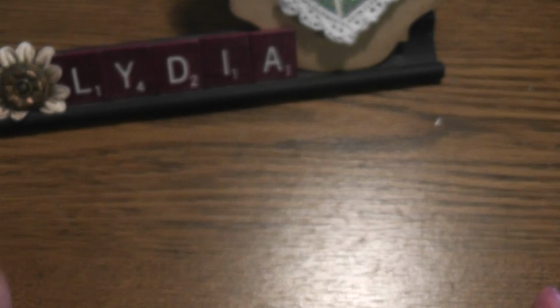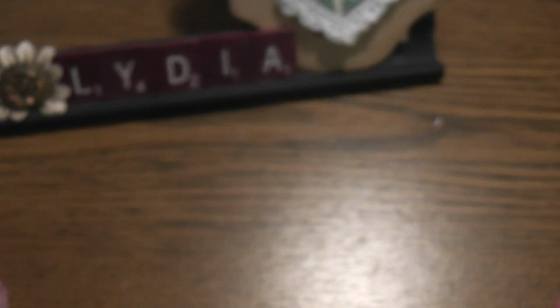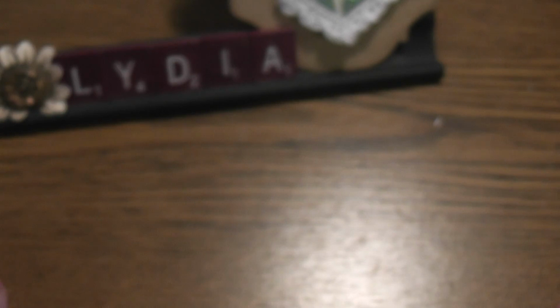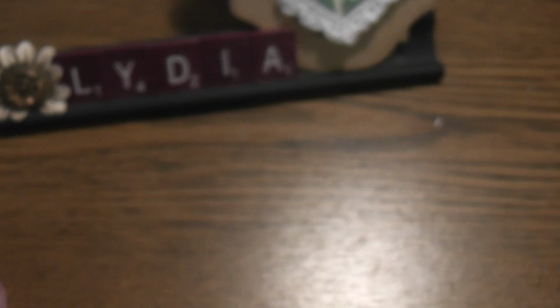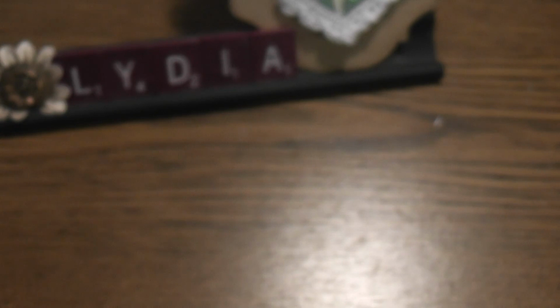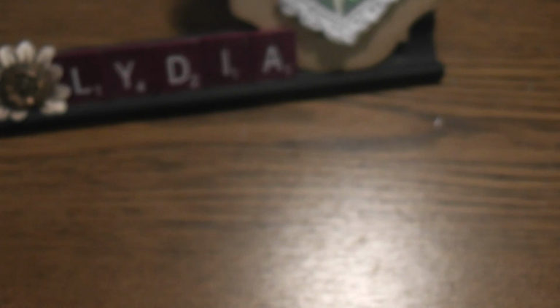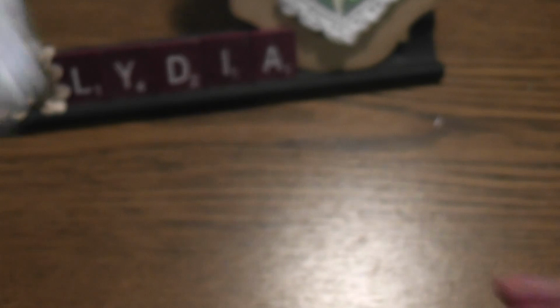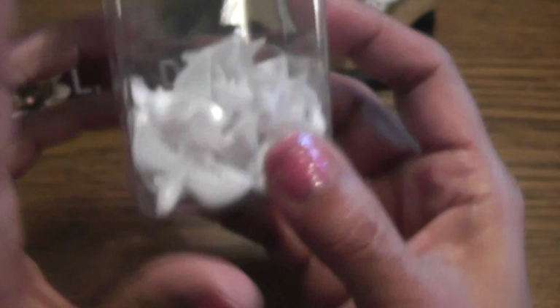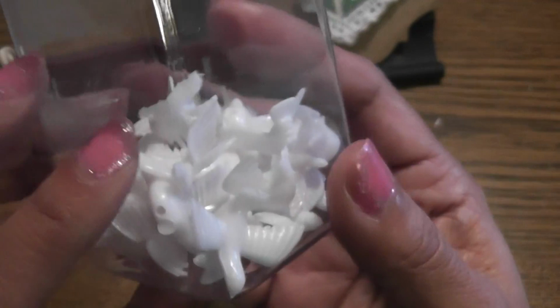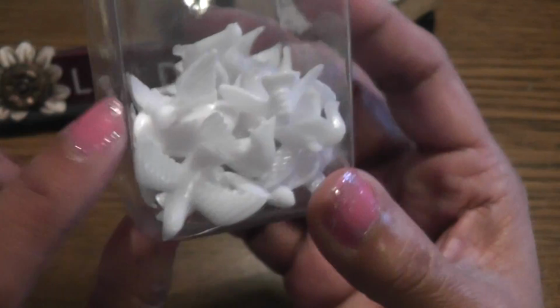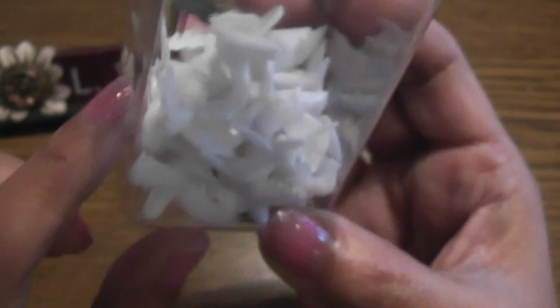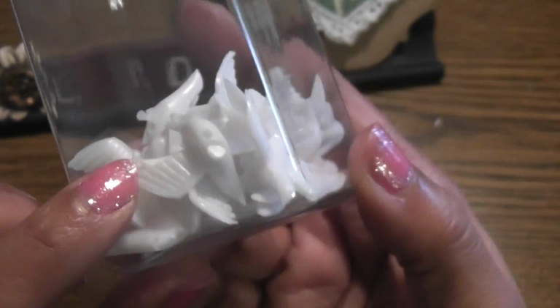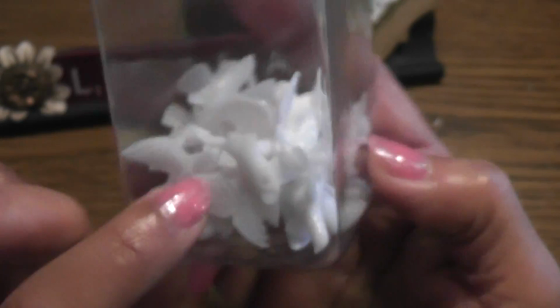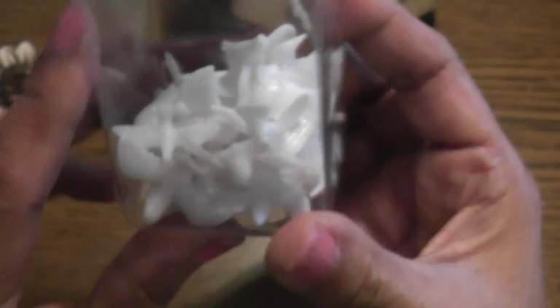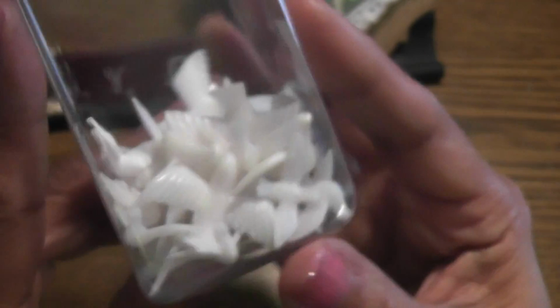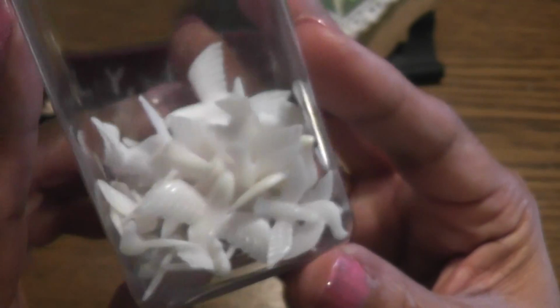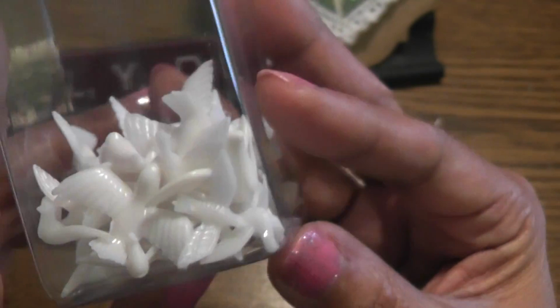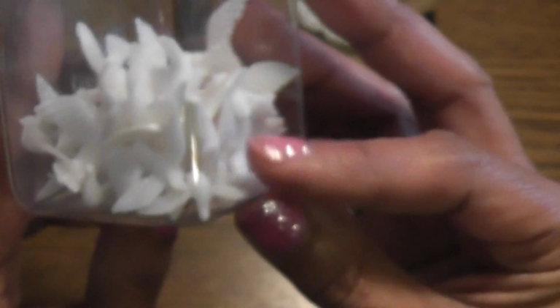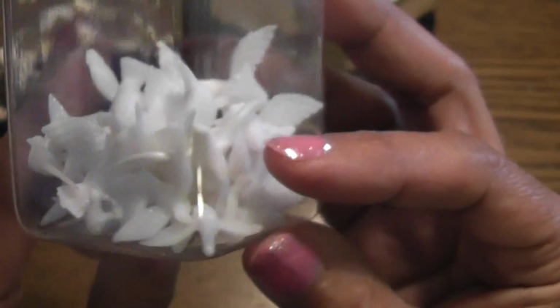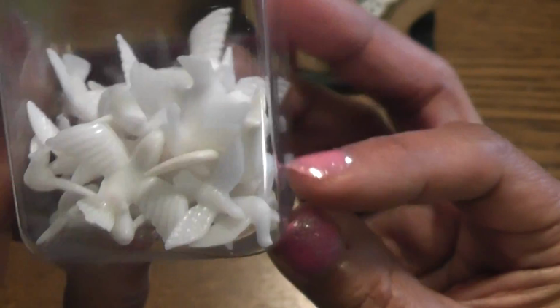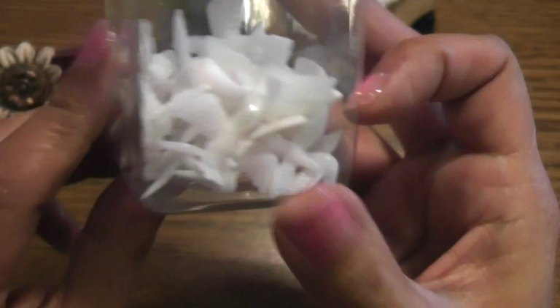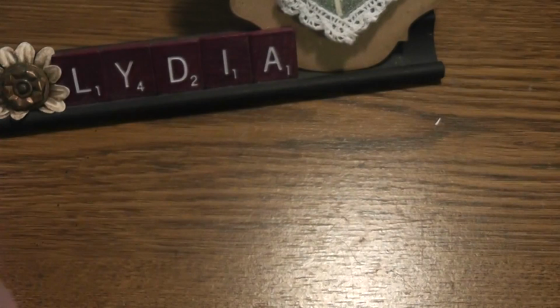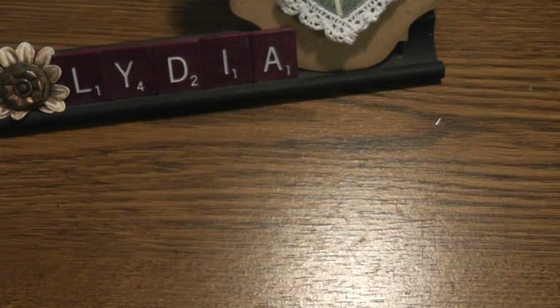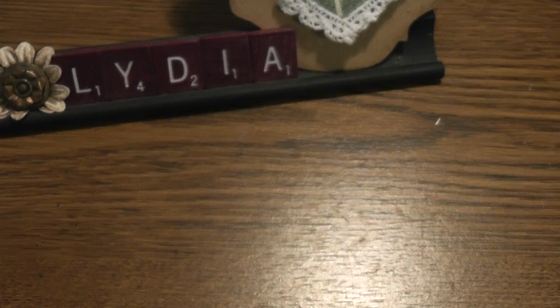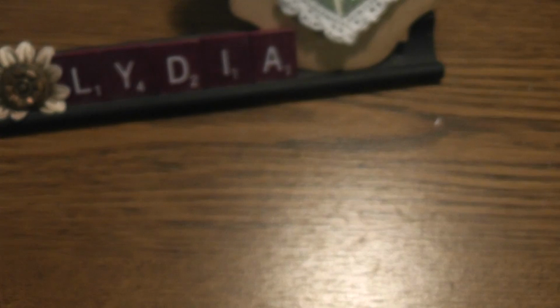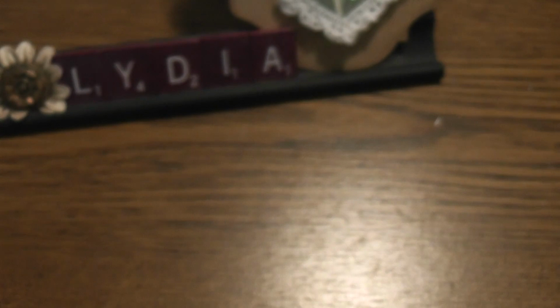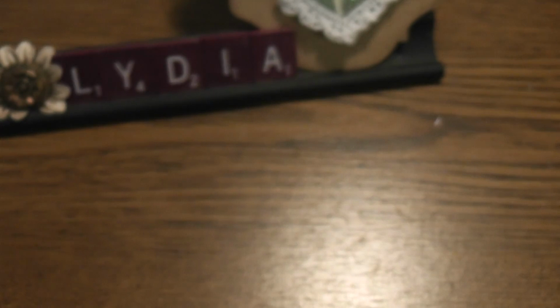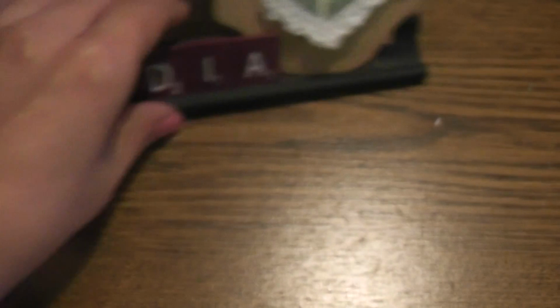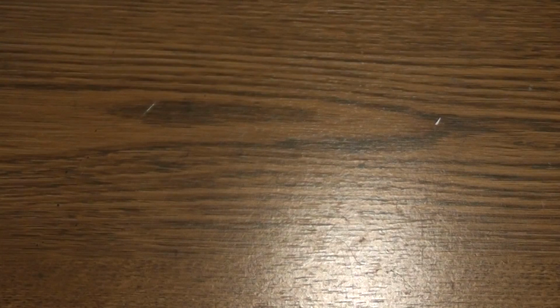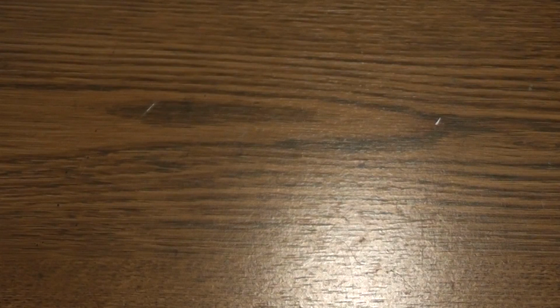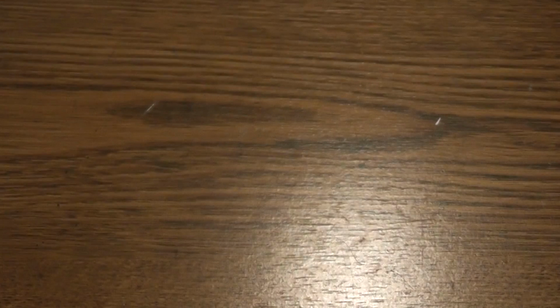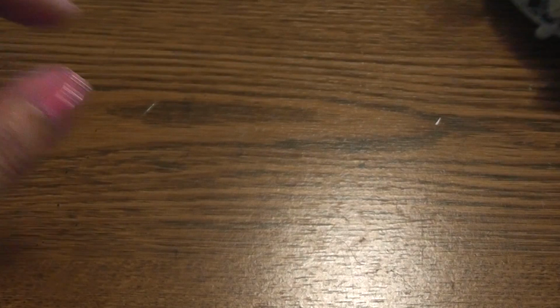I also used a teeny tiny dove that I purchased from Hobby Lobby — they're really, really tiny, so tiny that you can't really see them. Okay, let me show you my pin cushion. So it's a blue and white color combo.